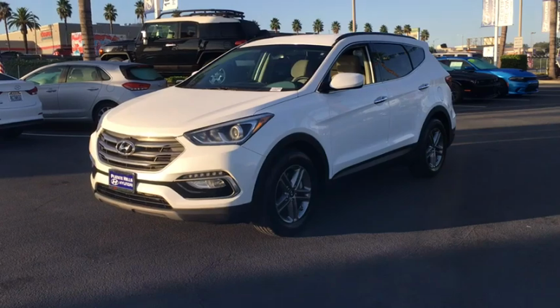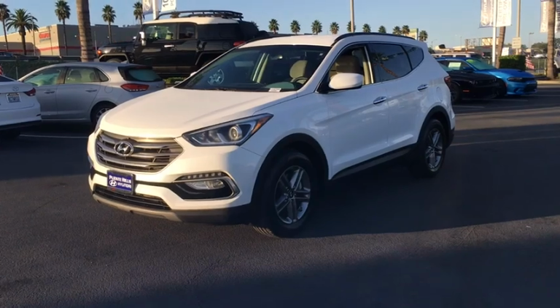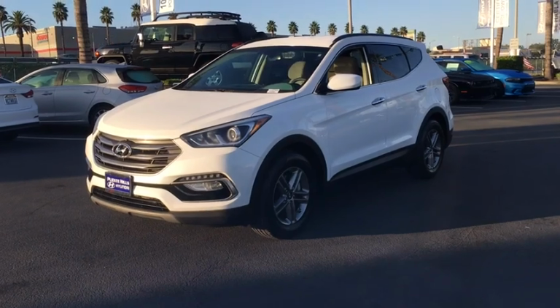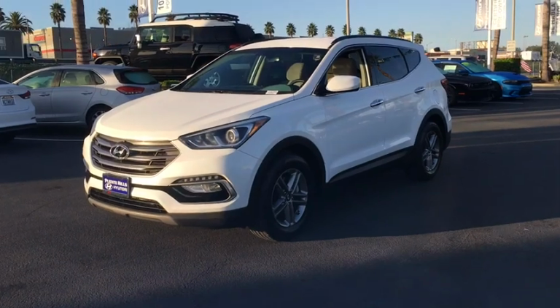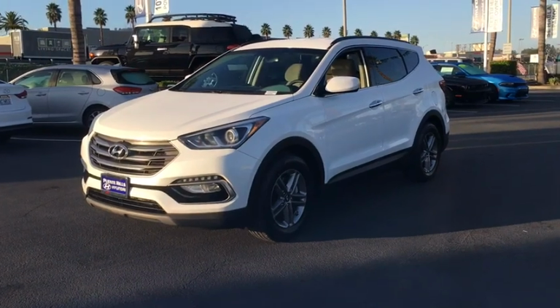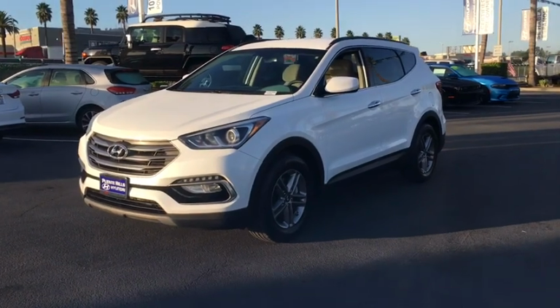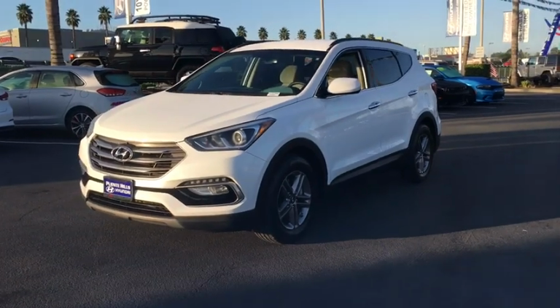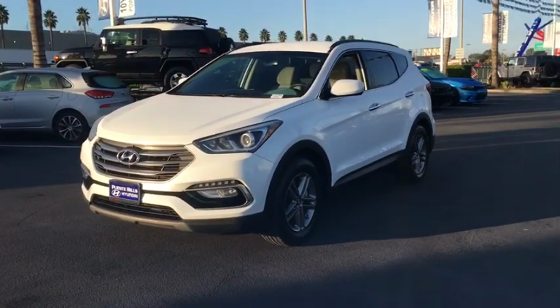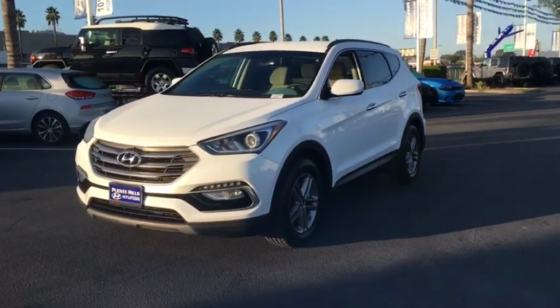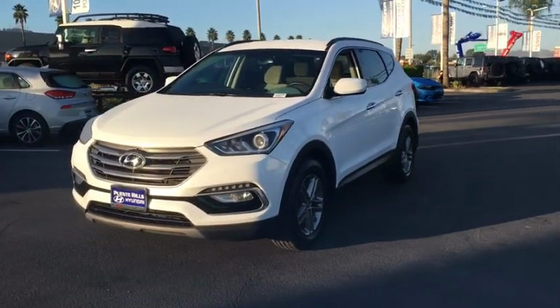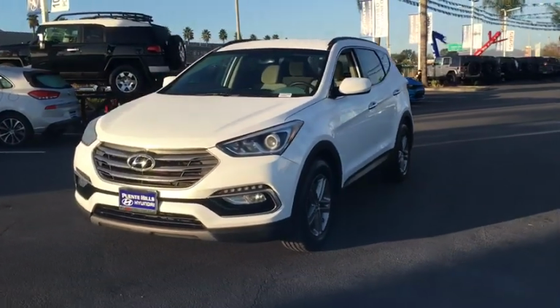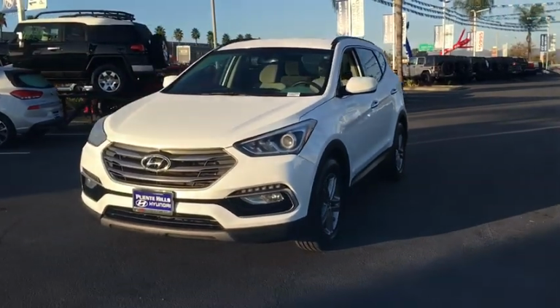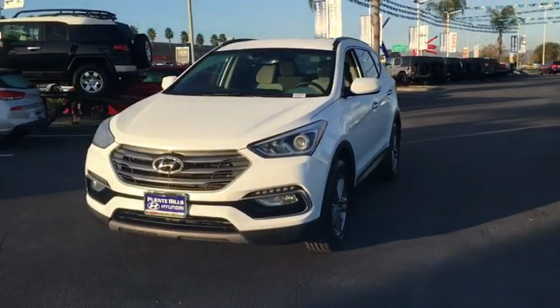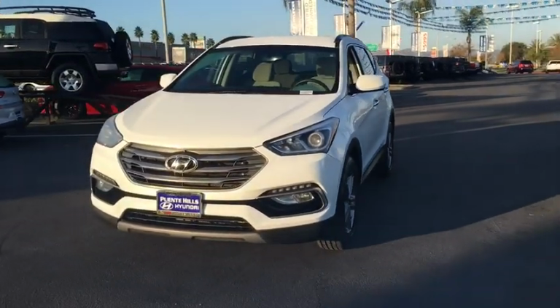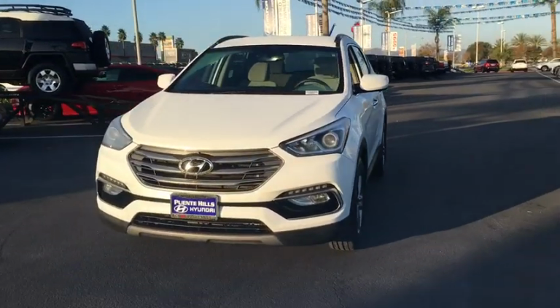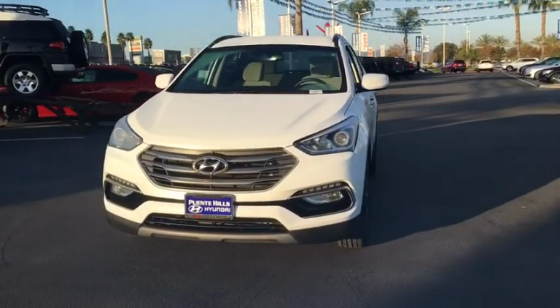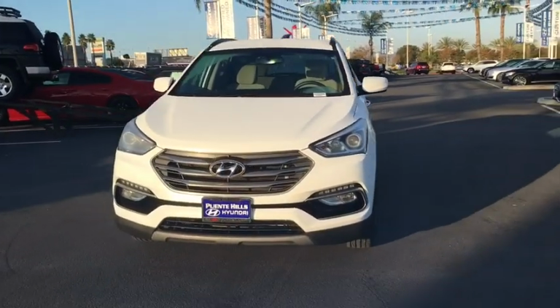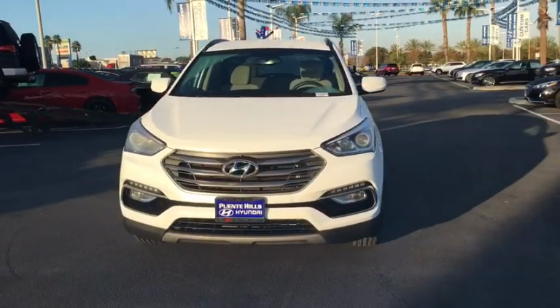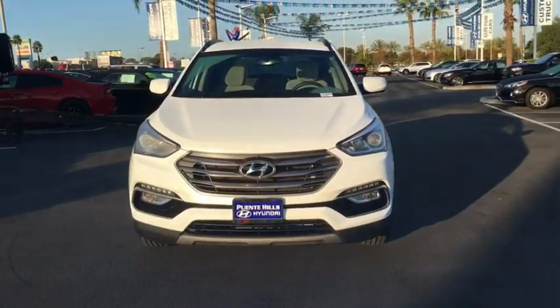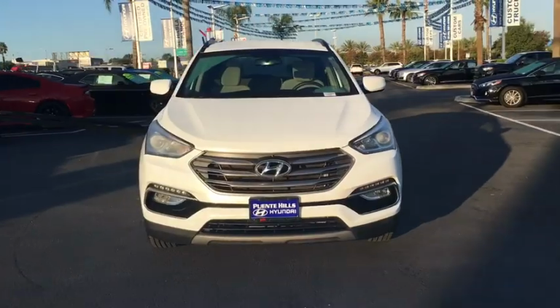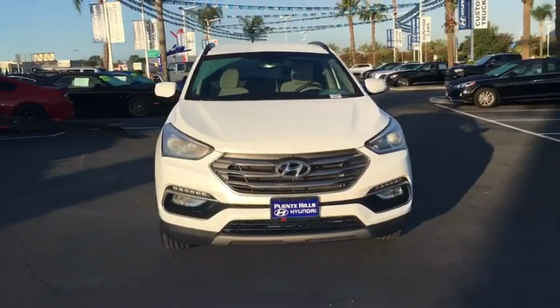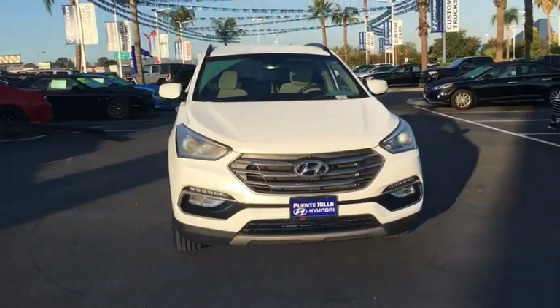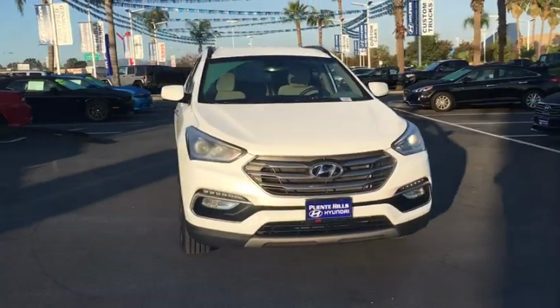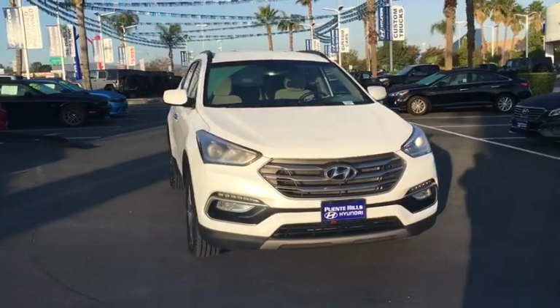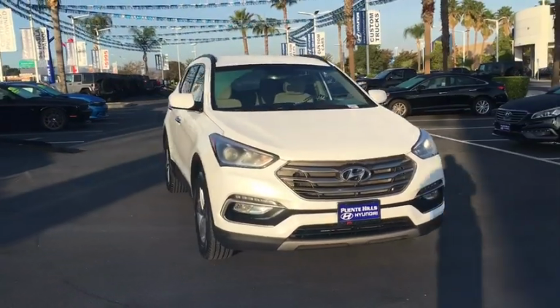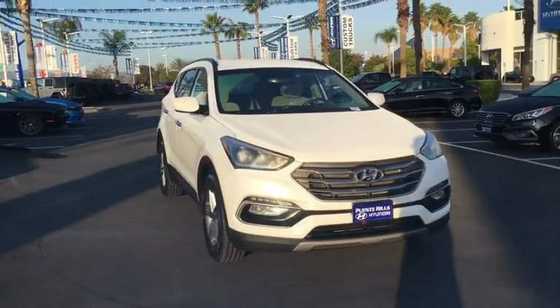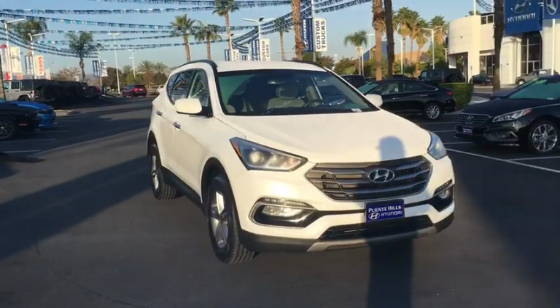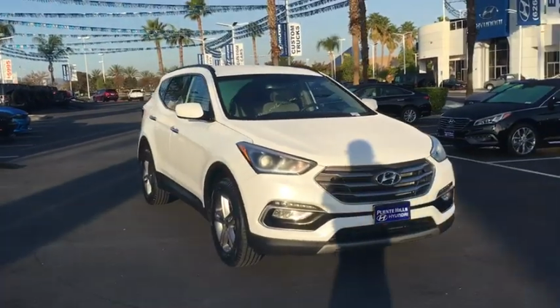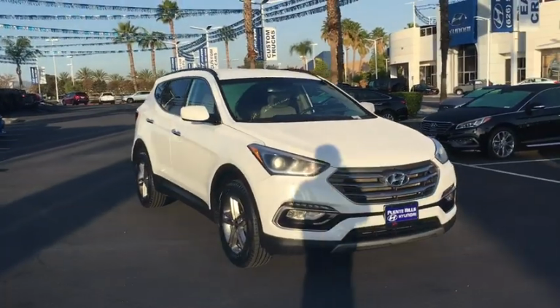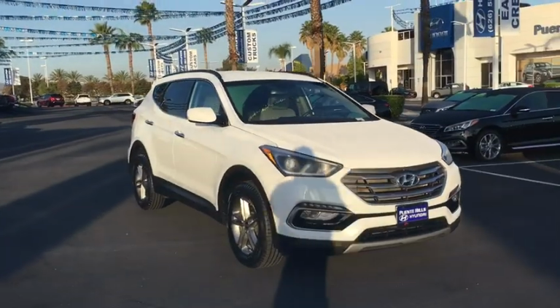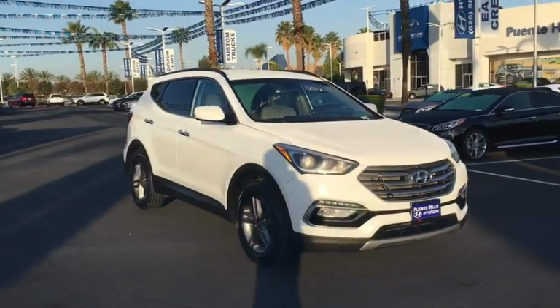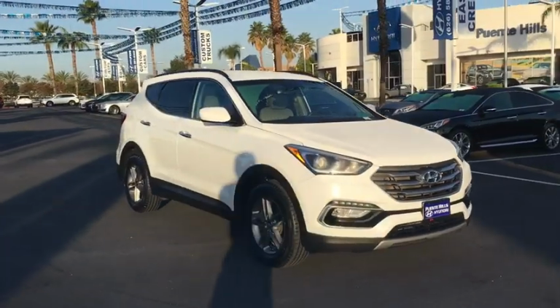You are going to love the 2017 Hyundai Santa Fe. Style, quality, performance, value — need we say more?